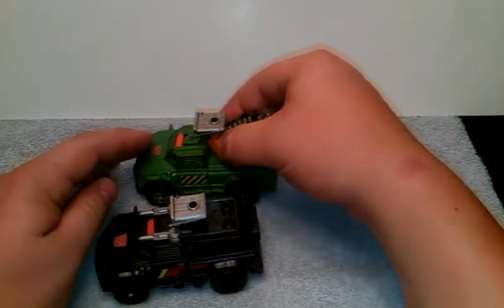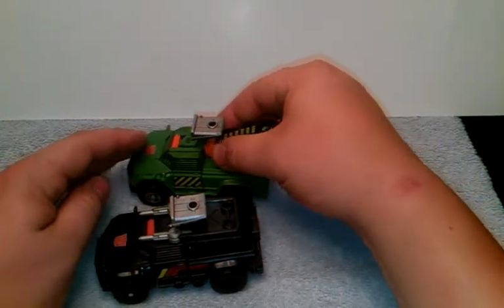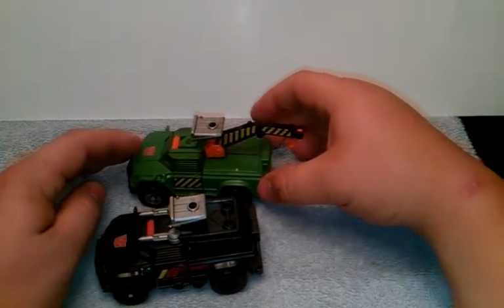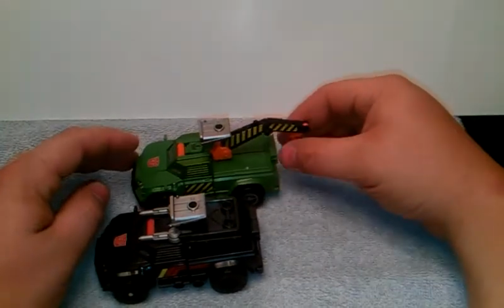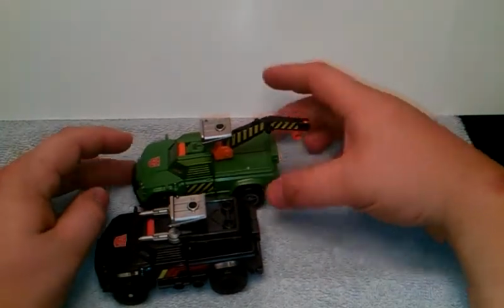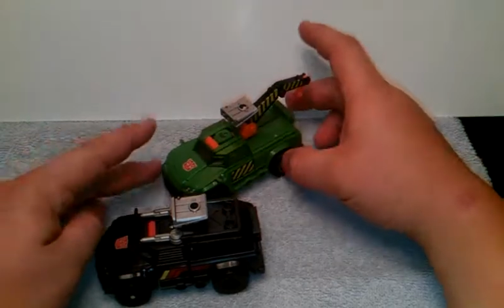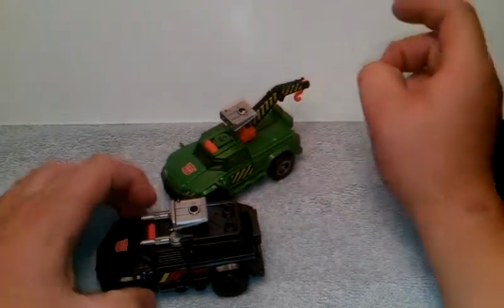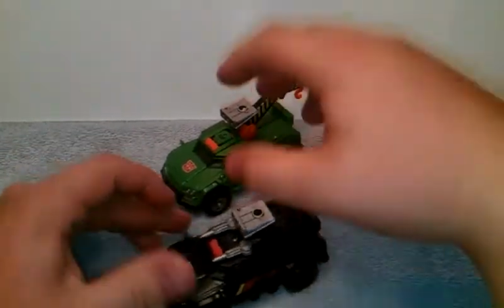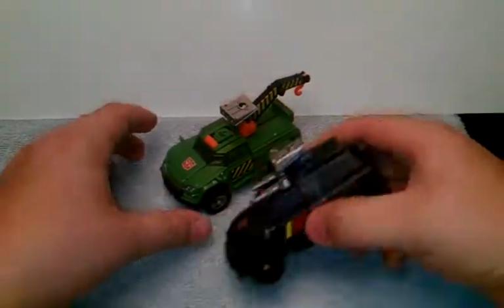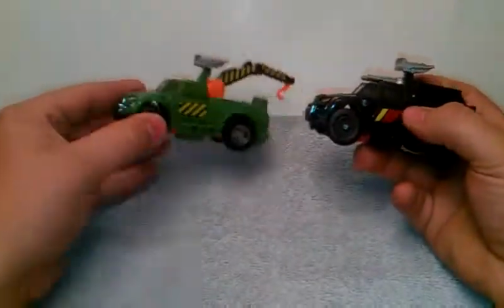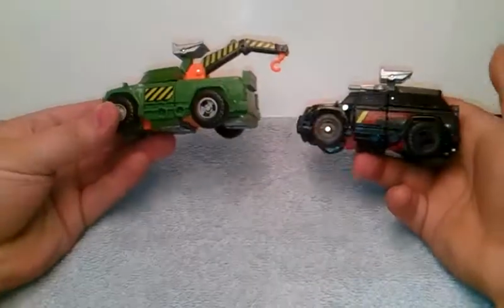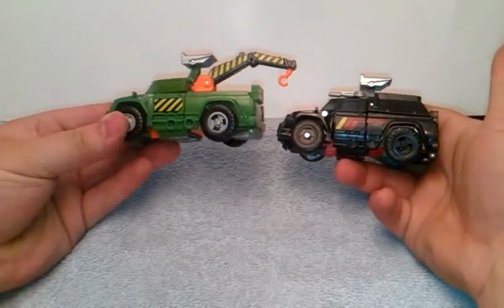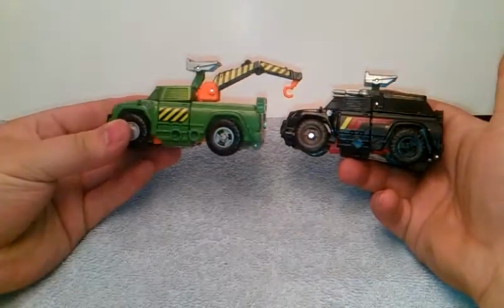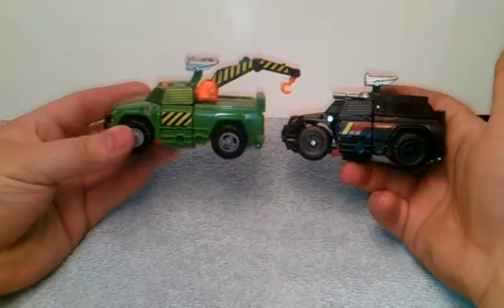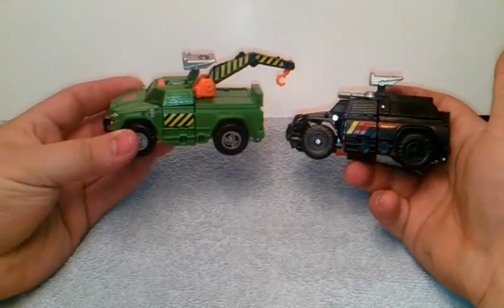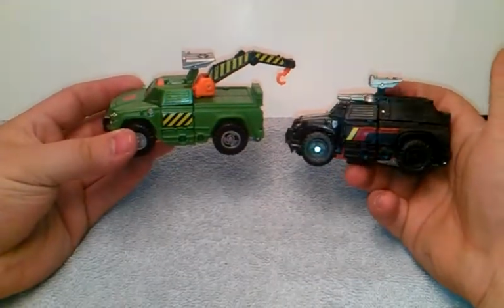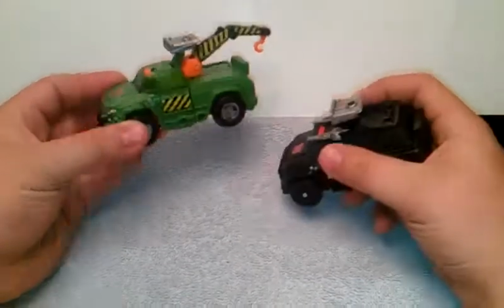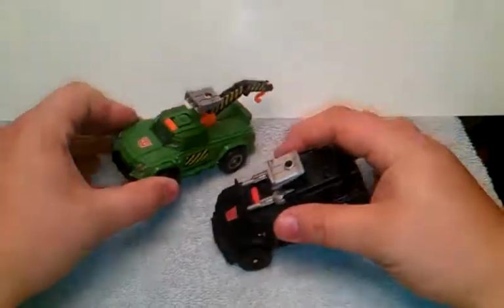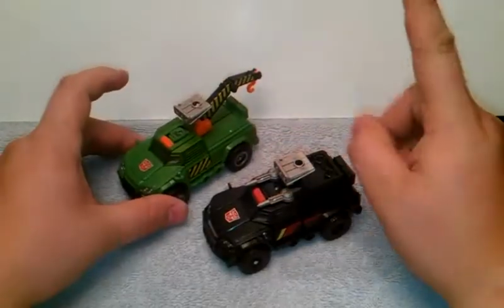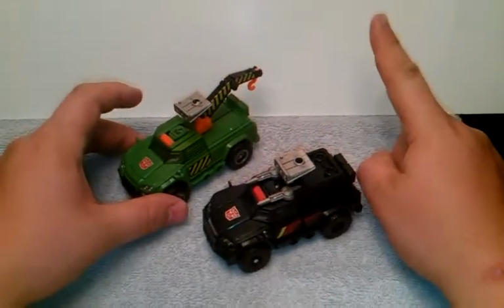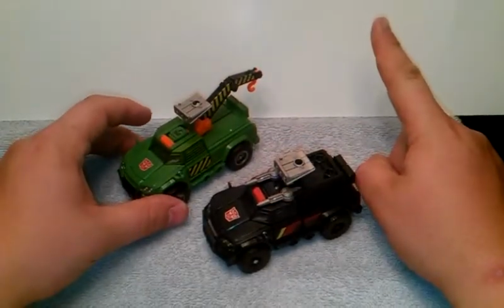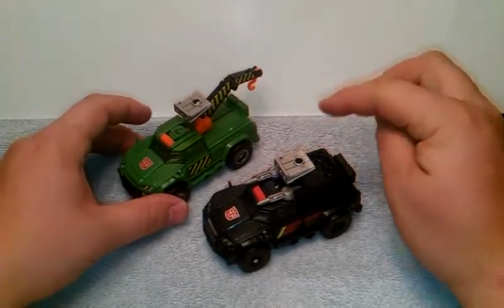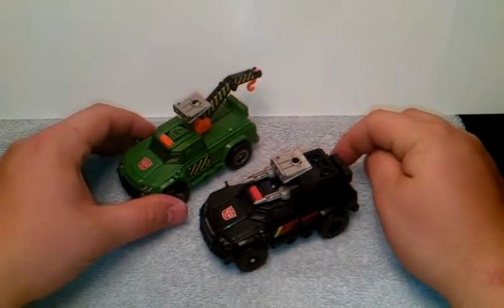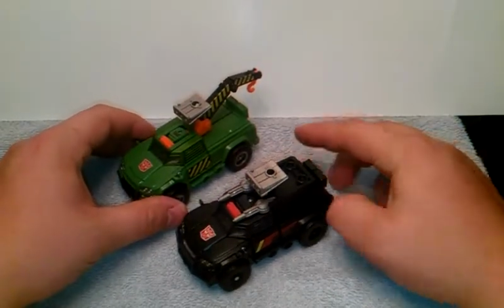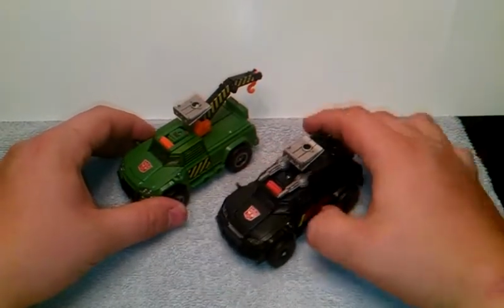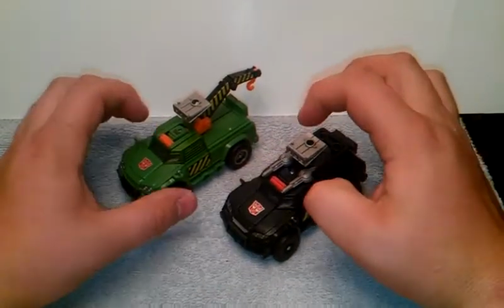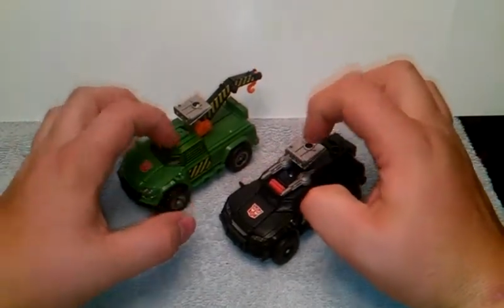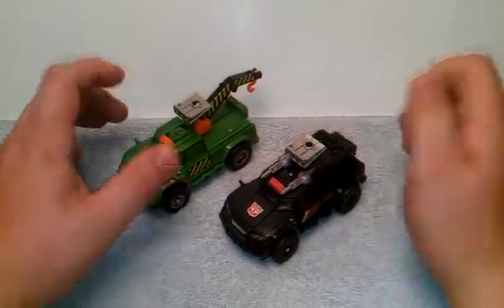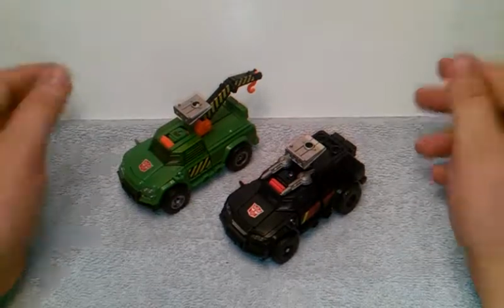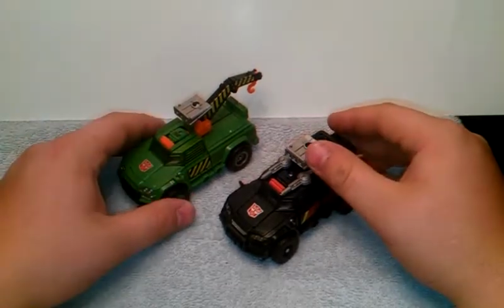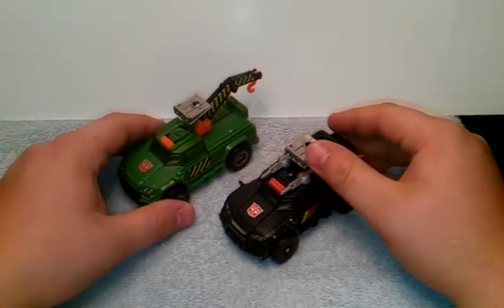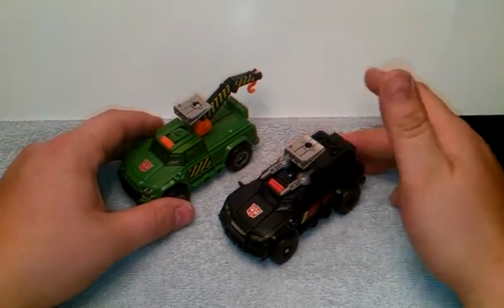I like the little retool they did. Pretty much looks the same — all it is, is just a different color remold. But just to be specific, in the original G1 they were off of the same mold, so yeah.